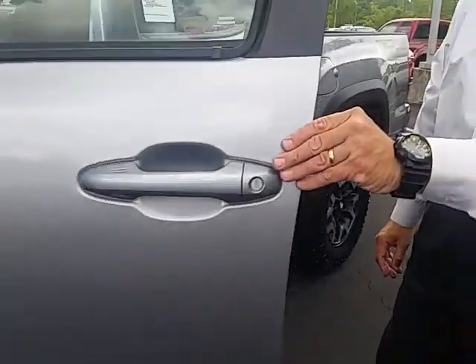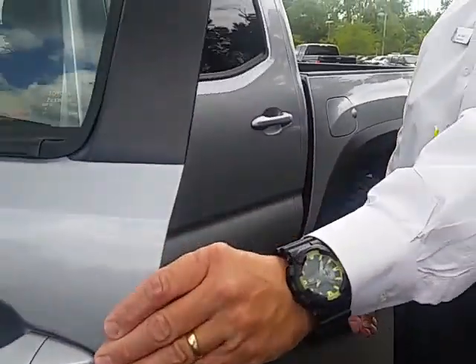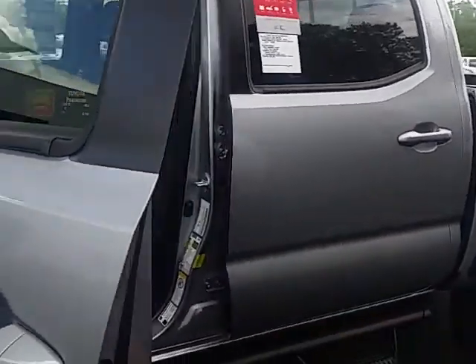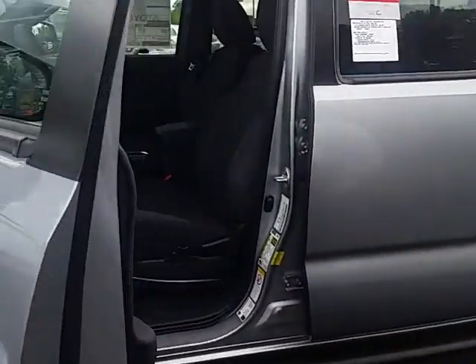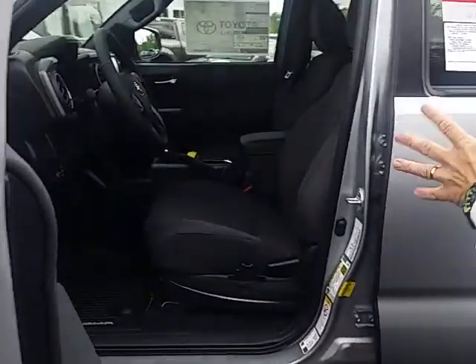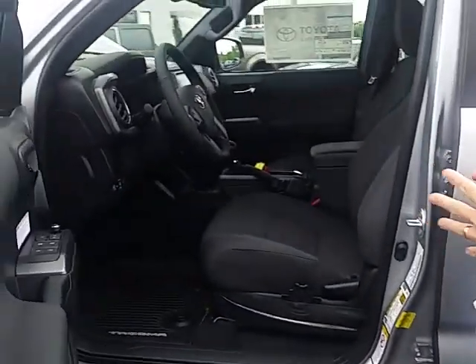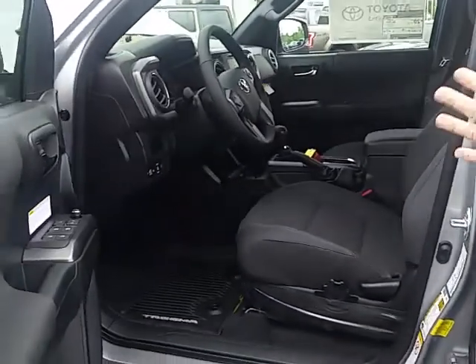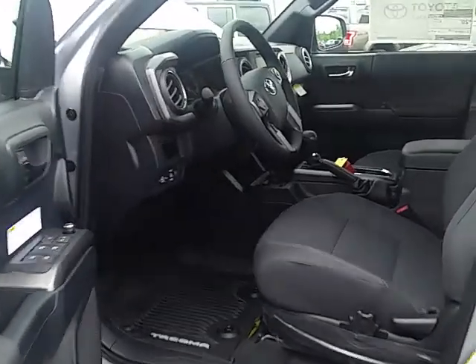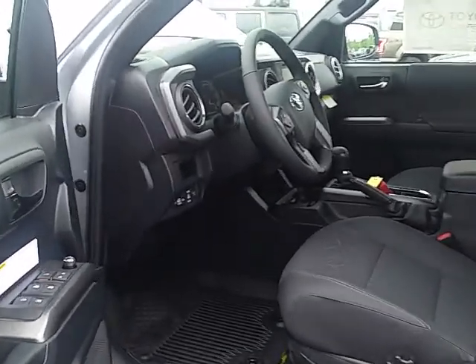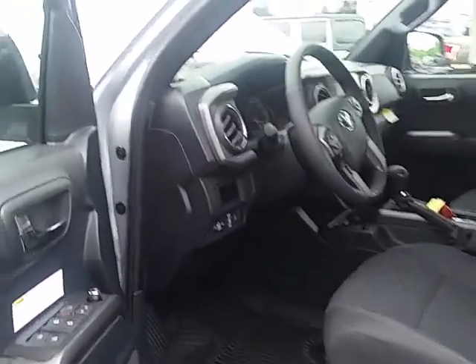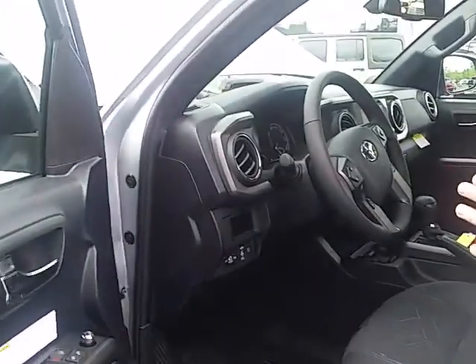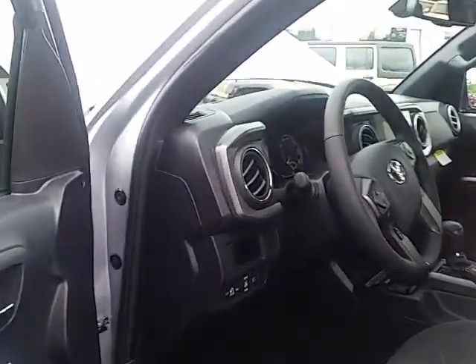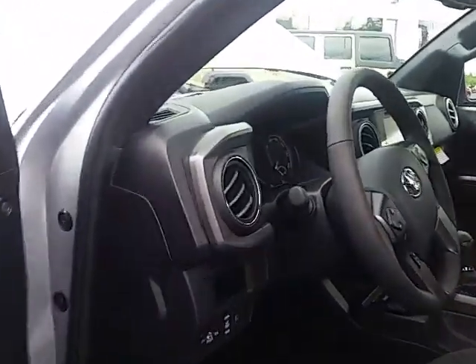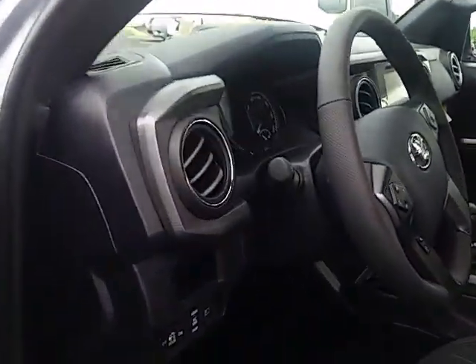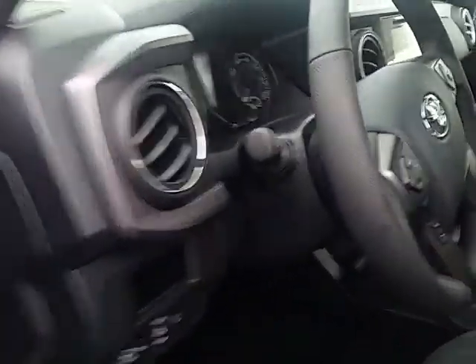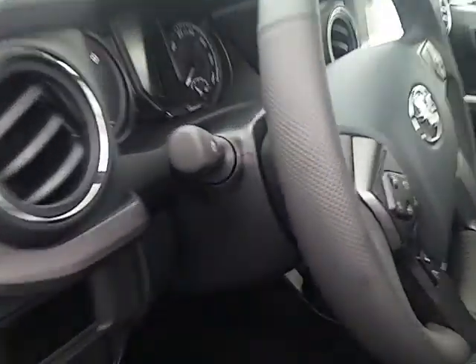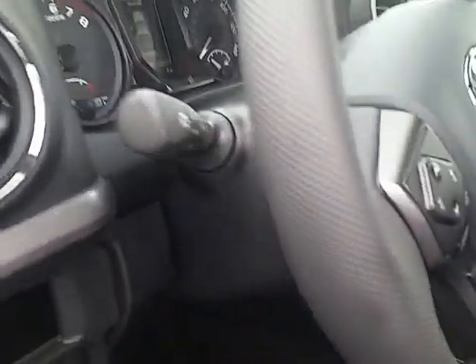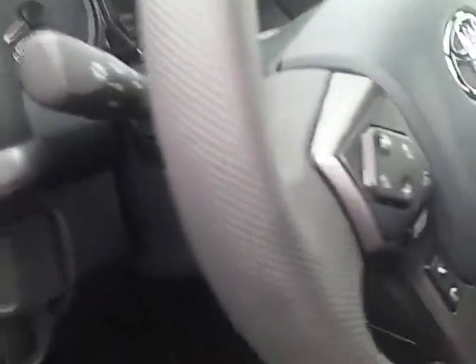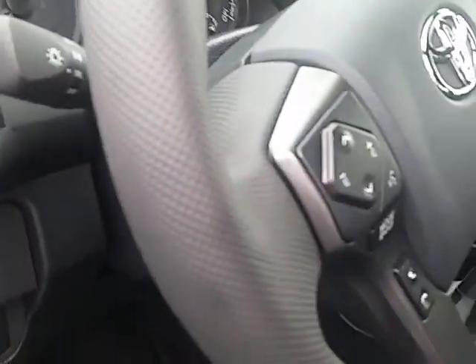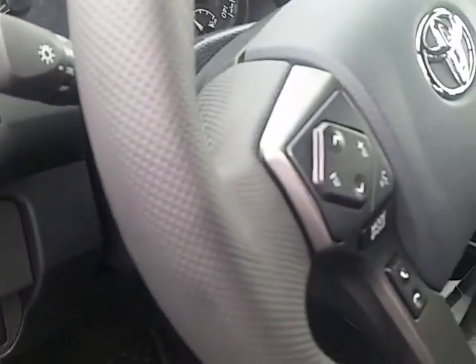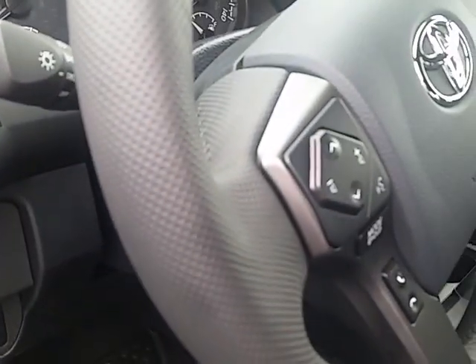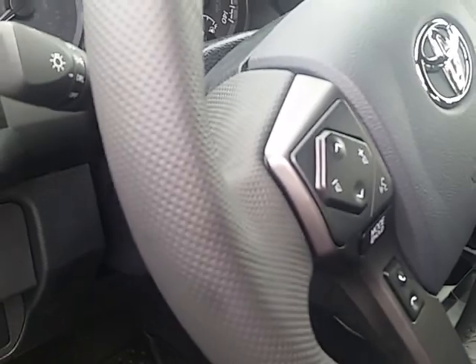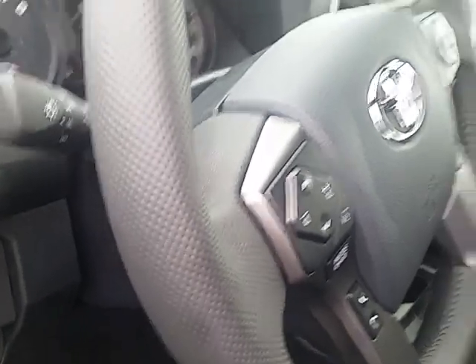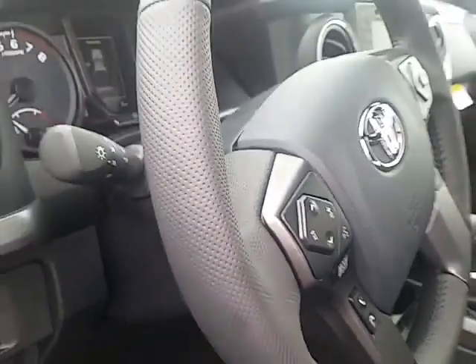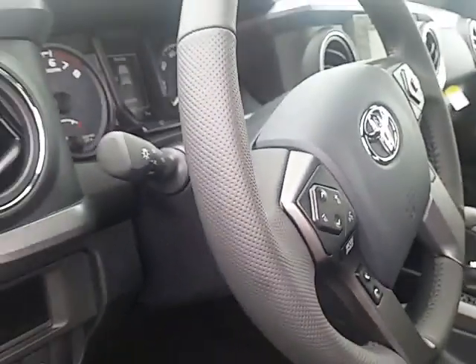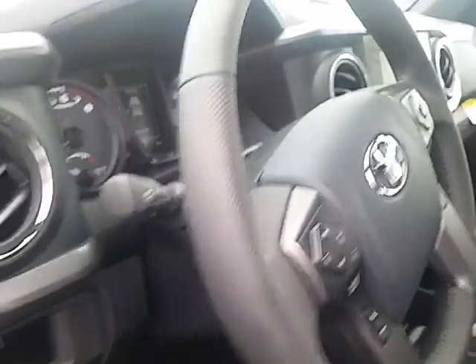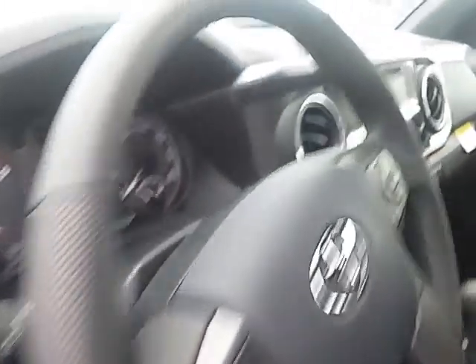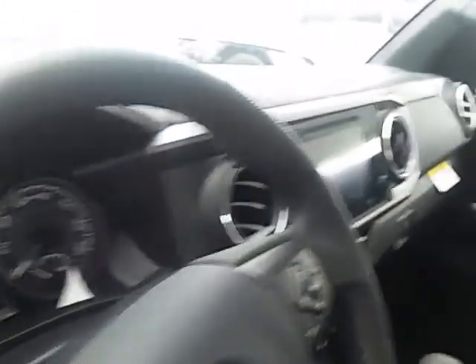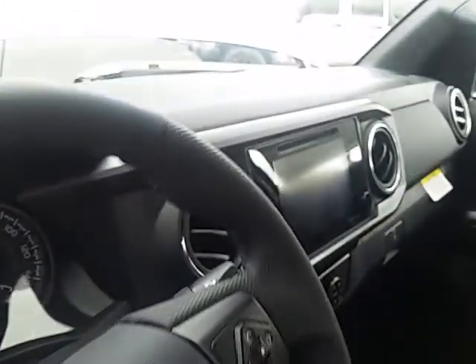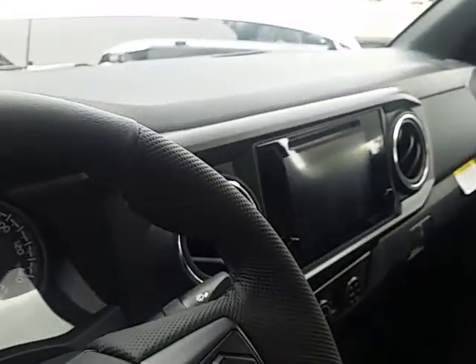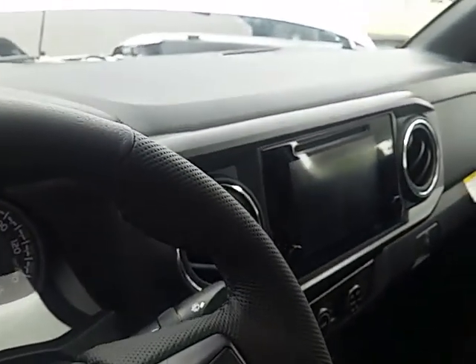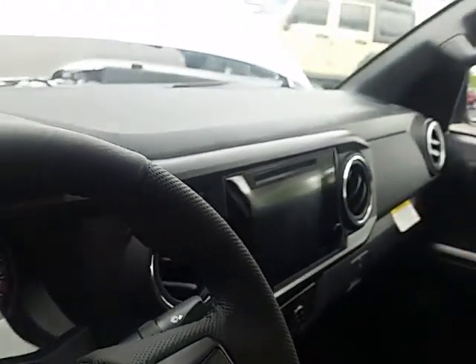On the technology, the multimedia system features state-of-the-art Bluetooth capability. This TRD truck also comes with integrated navigation, satellite radio, AM, FM, and a CD player.